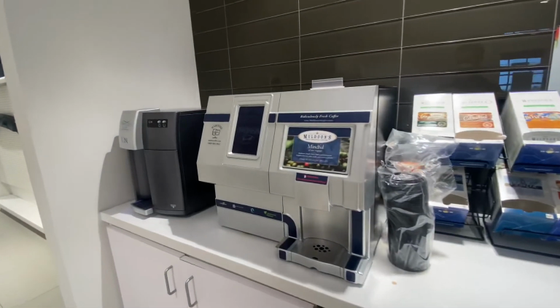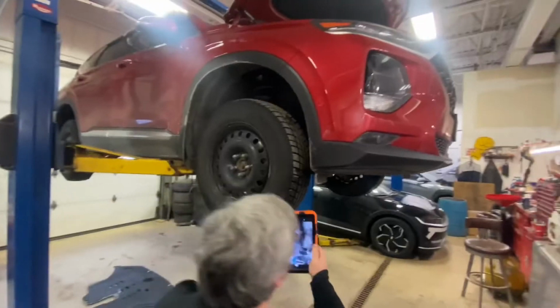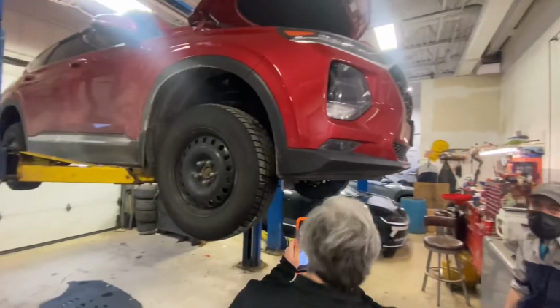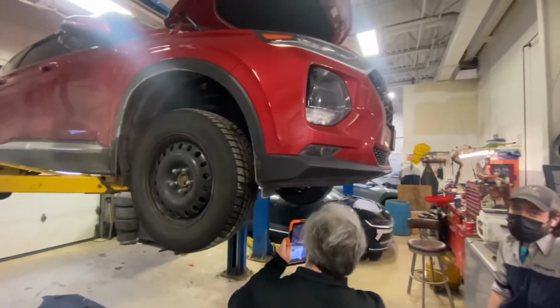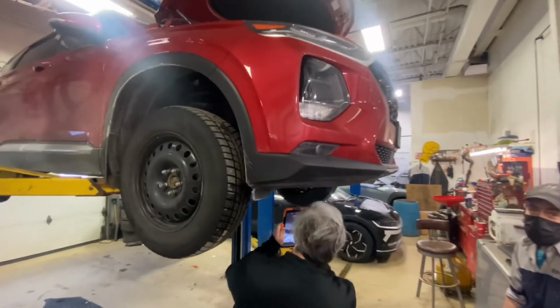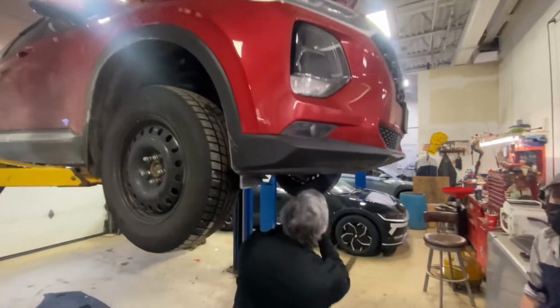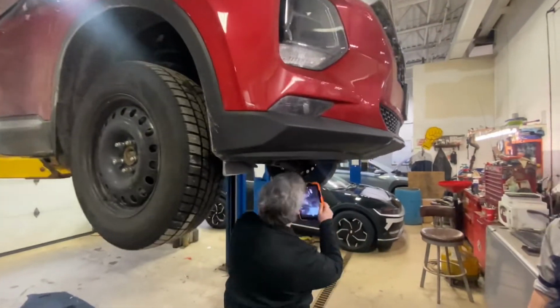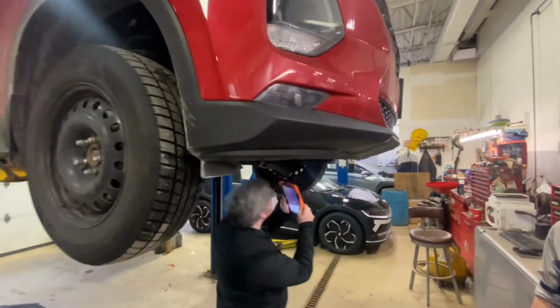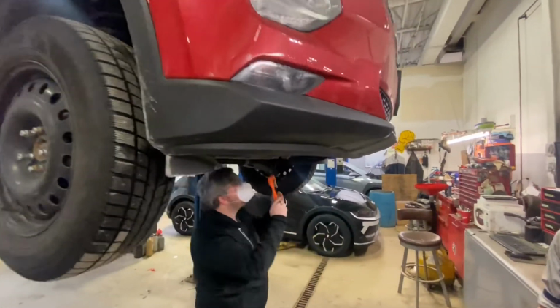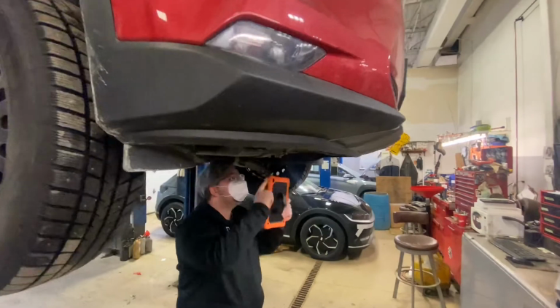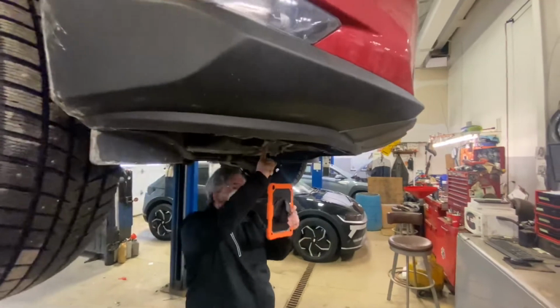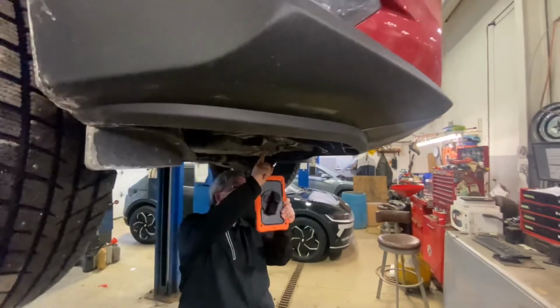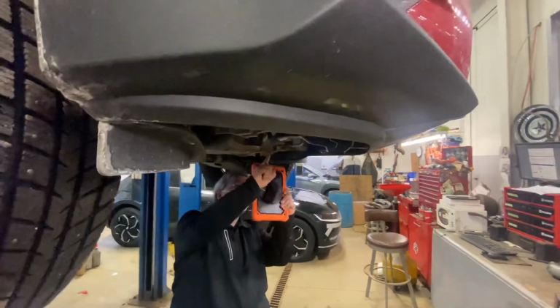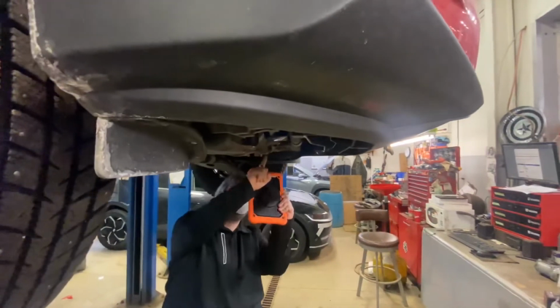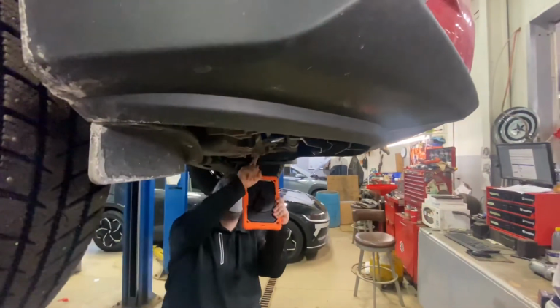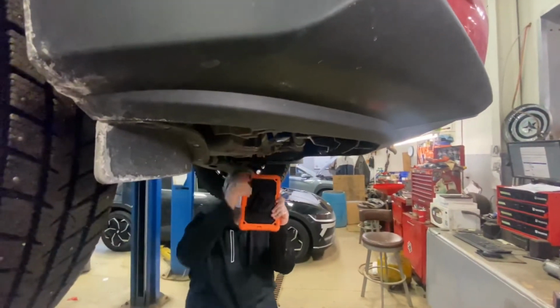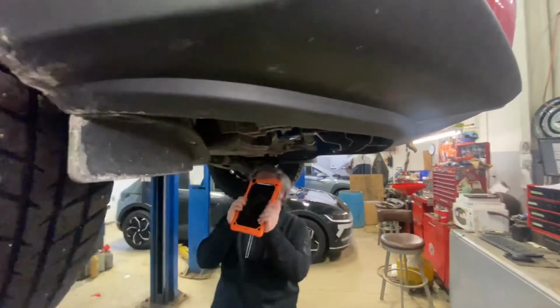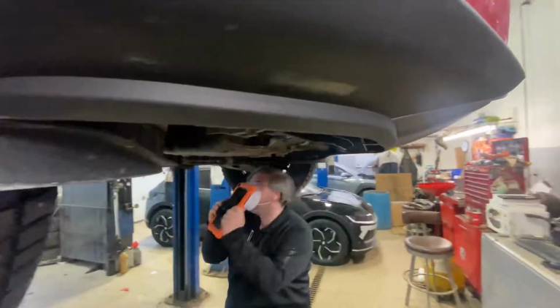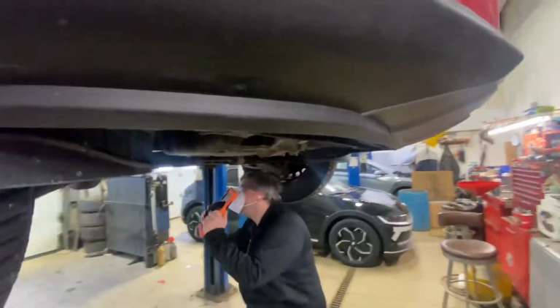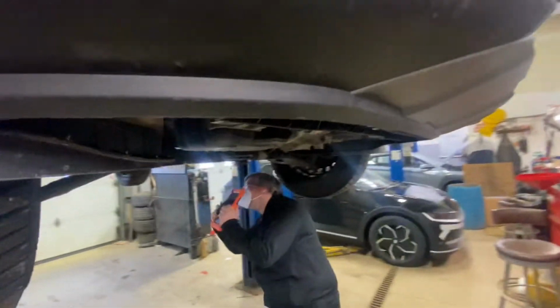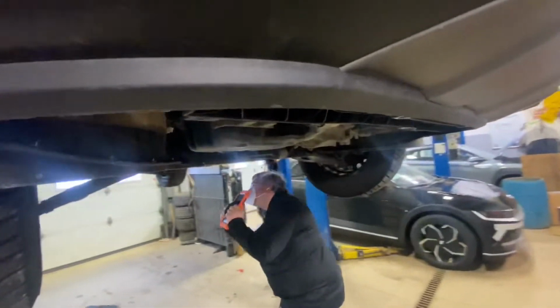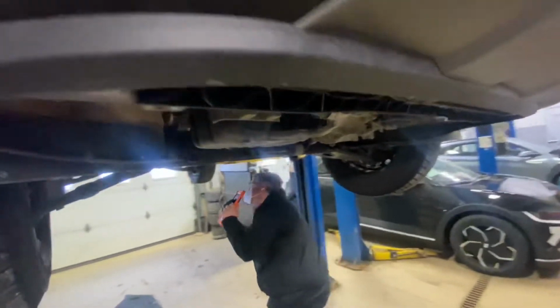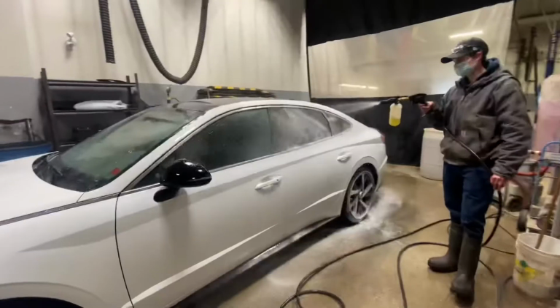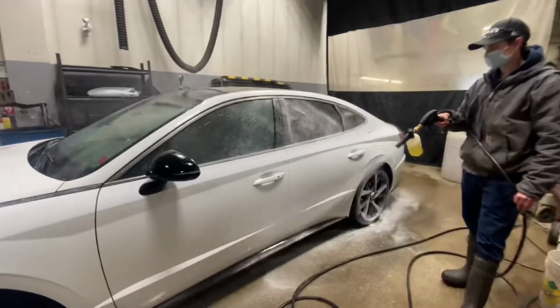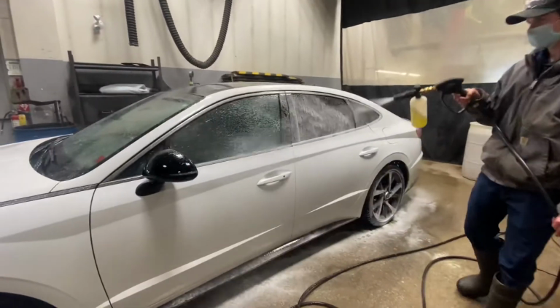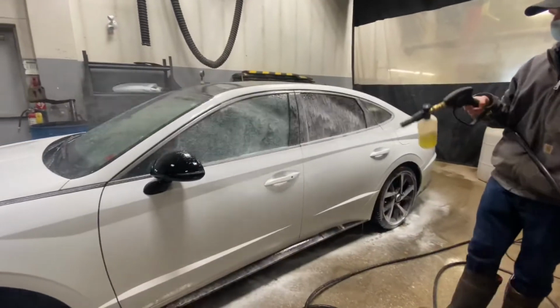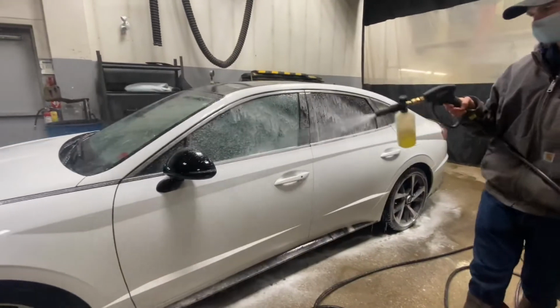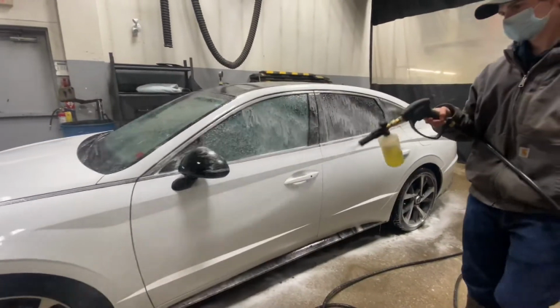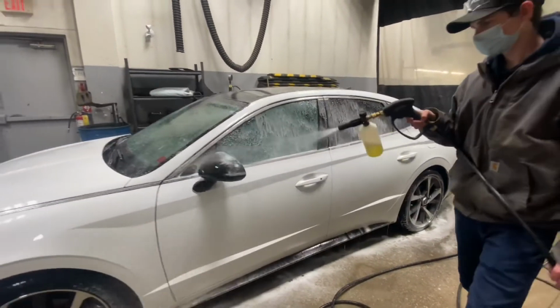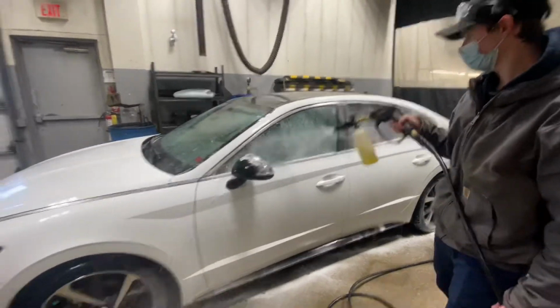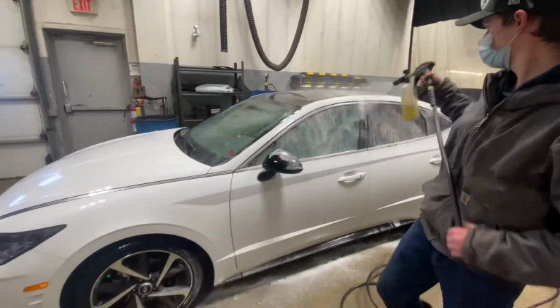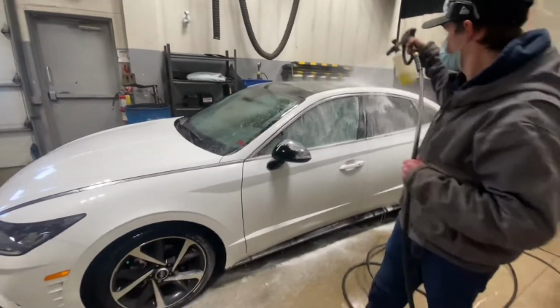Once your vehicle is in our shop, you can expect a free video inspection of your vehicle noting any safety concerns and an overall vehicle health check. After that, we will provide a complimentary touchless car wash before you return to pick up your vehicle.